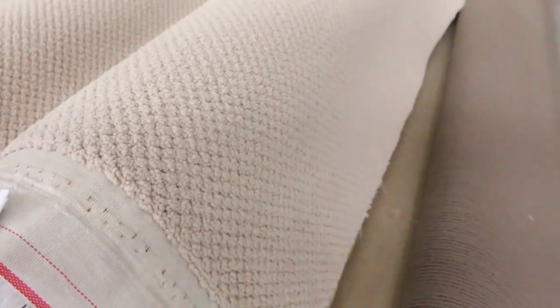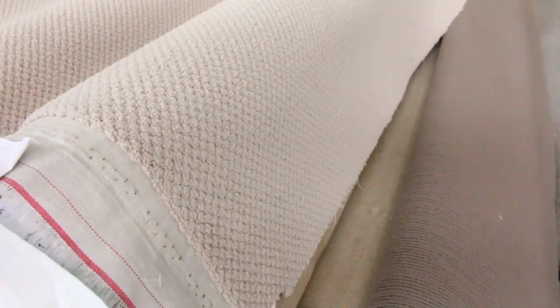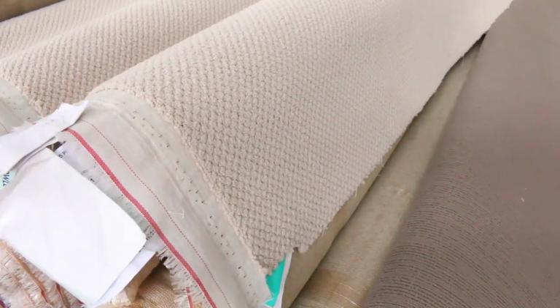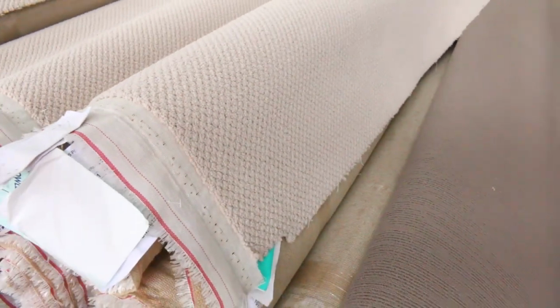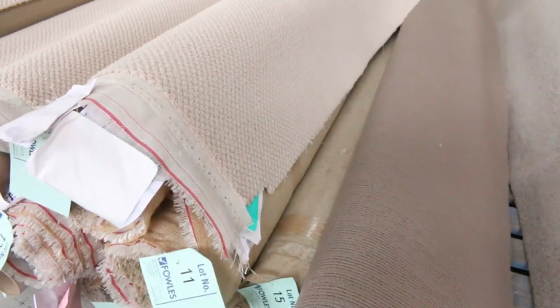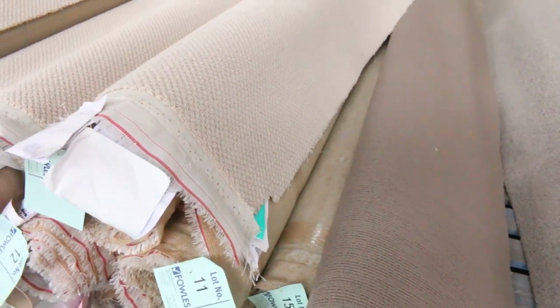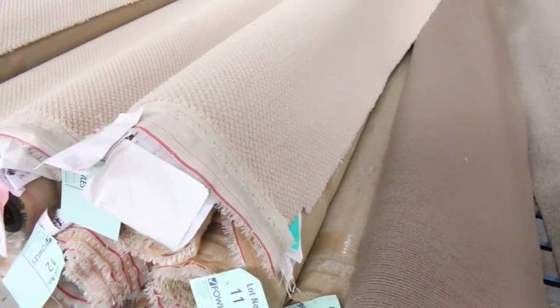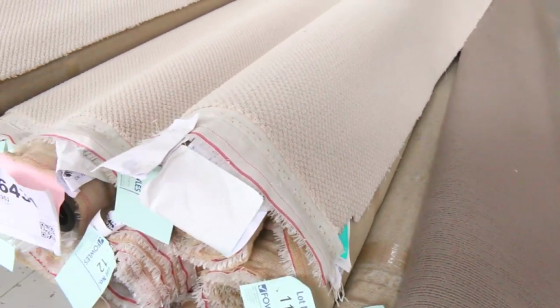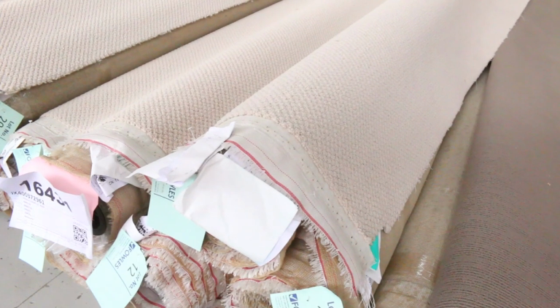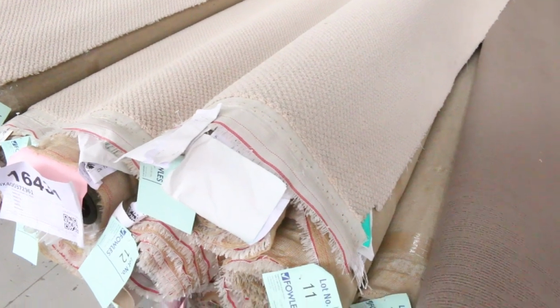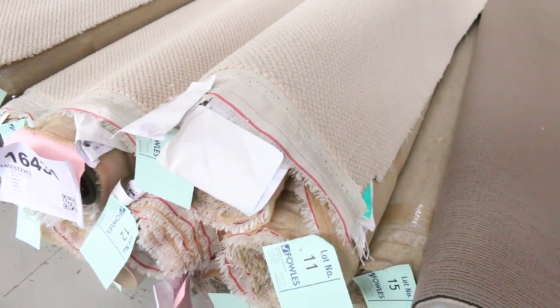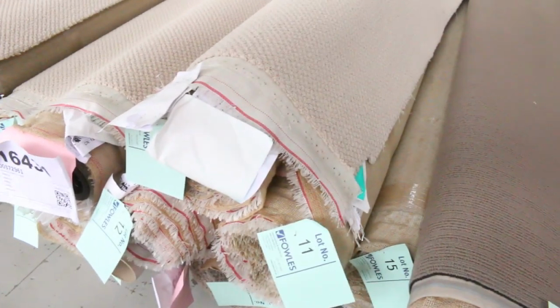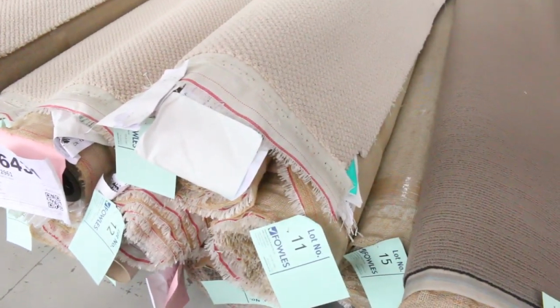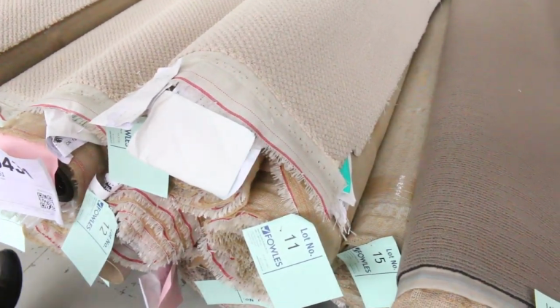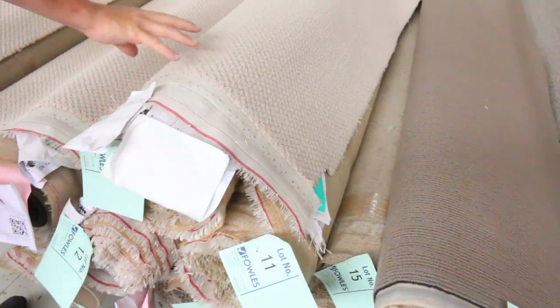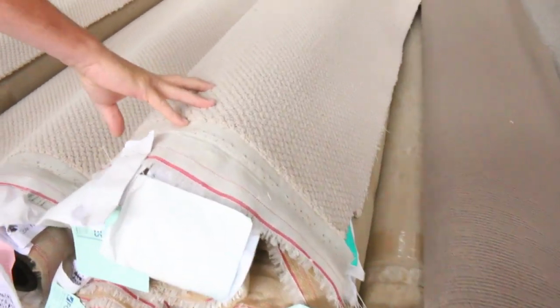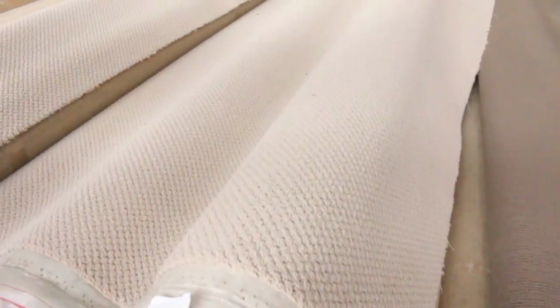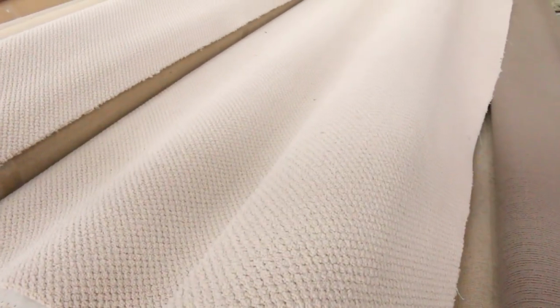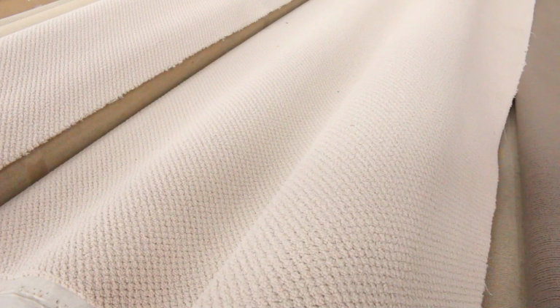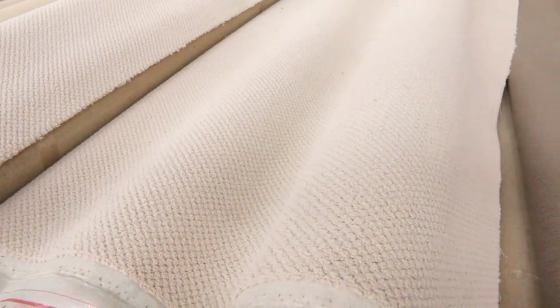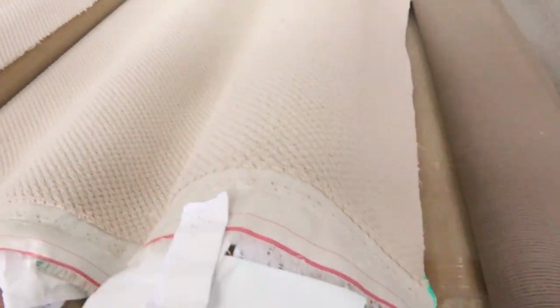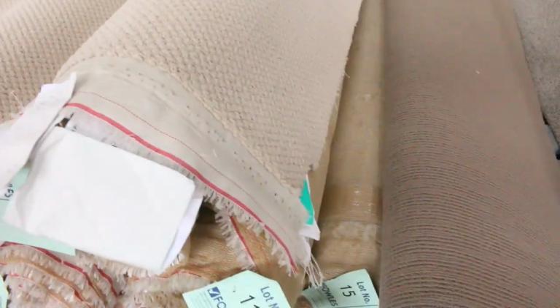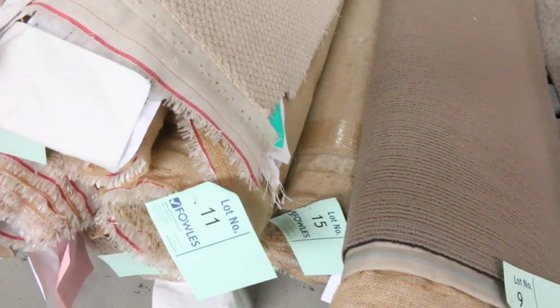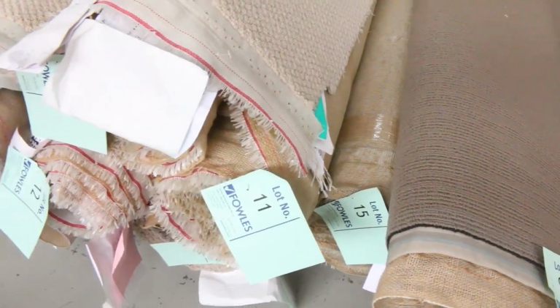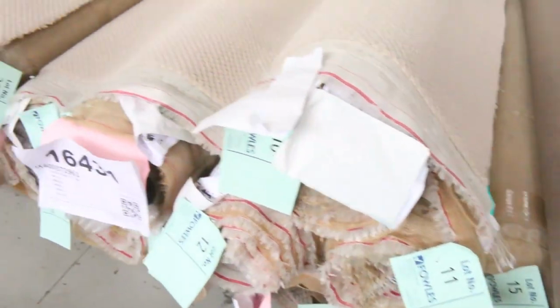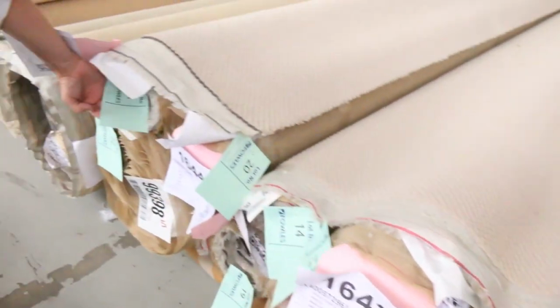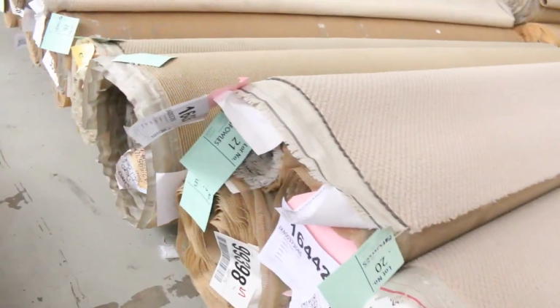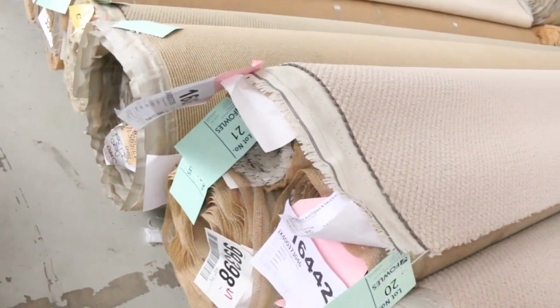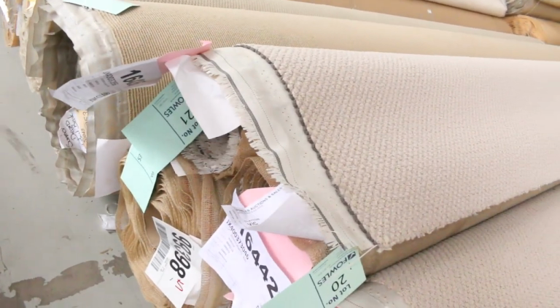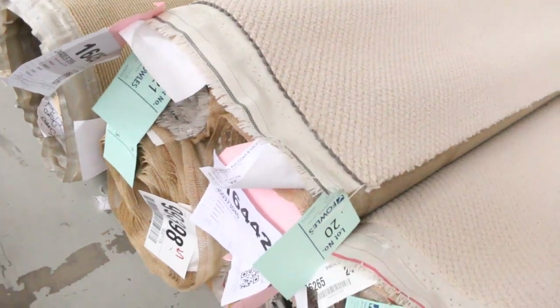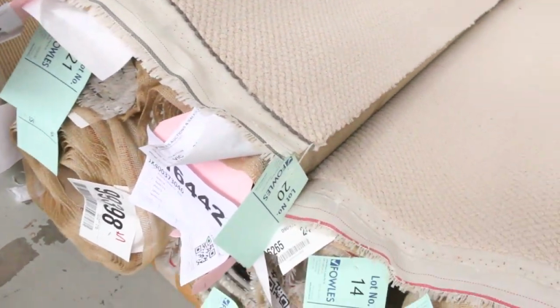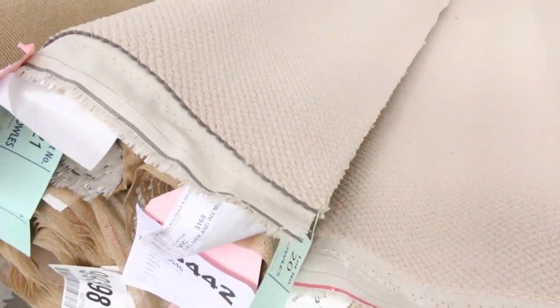Which means you have the opportunity to buy any of these rolls — you can buy individual rolls, you can buy combinations of two or three rolls, or you can buy the whole lot. I think there's over 30 metres in those lots there. They start at lot number 11 and go through to lot number 22 — all the same nice little nylon loop-pile.